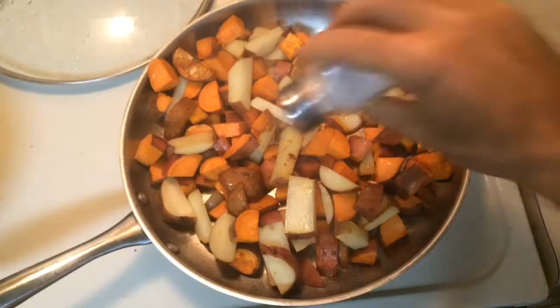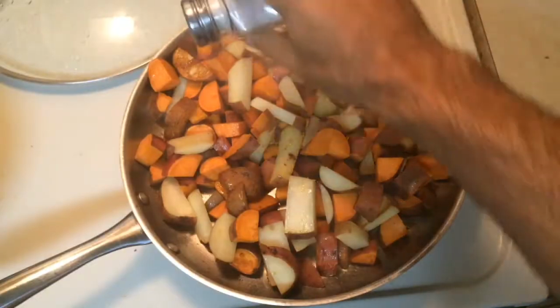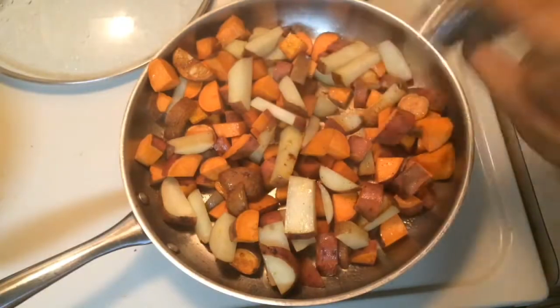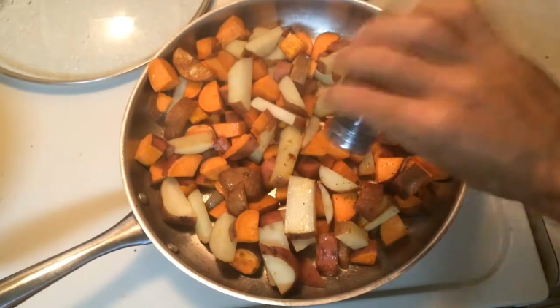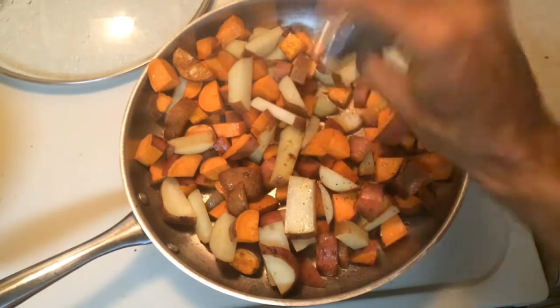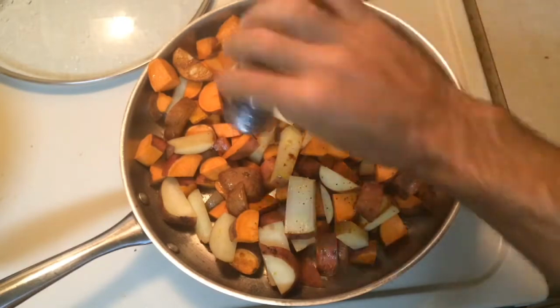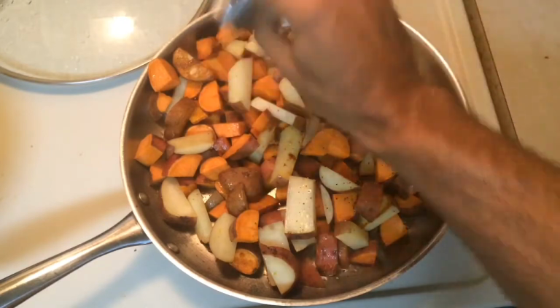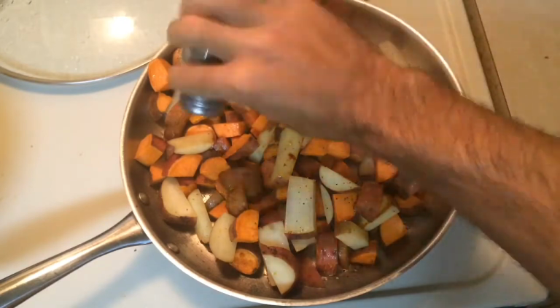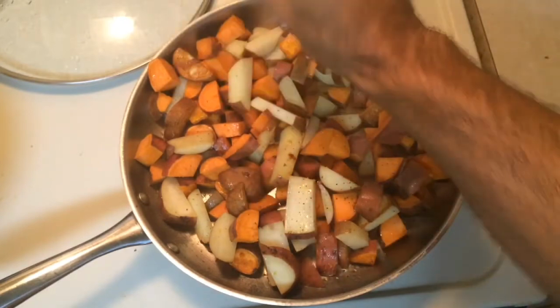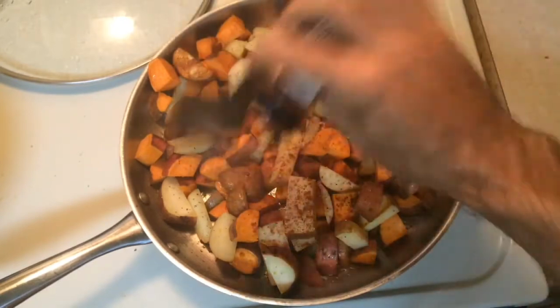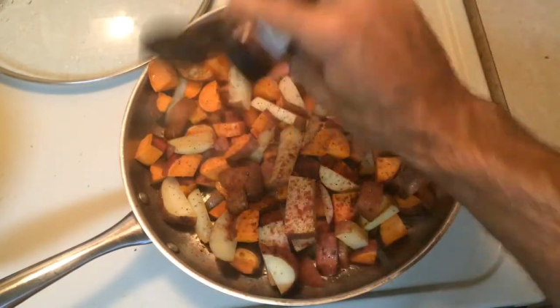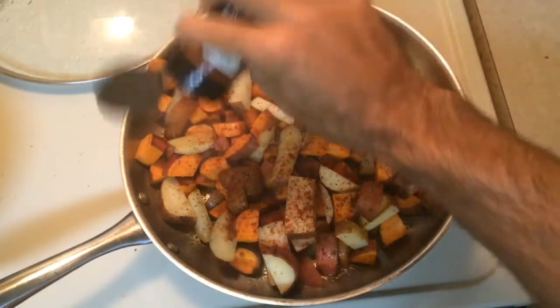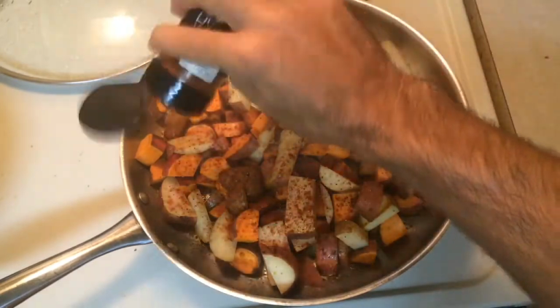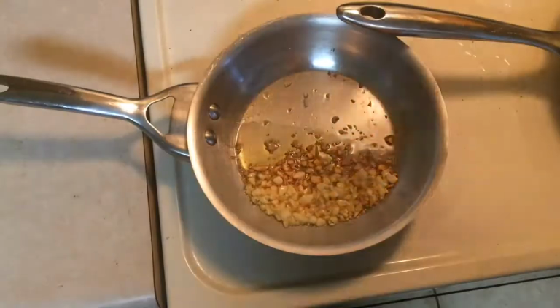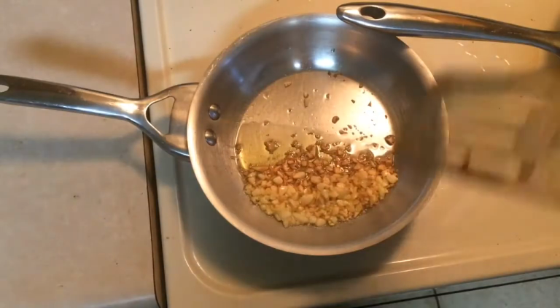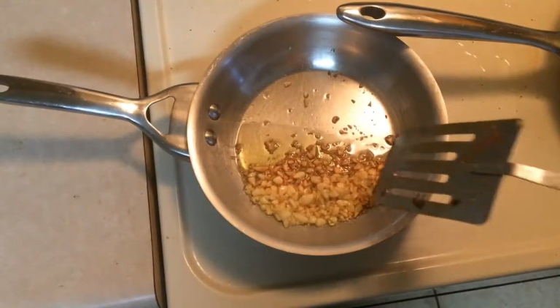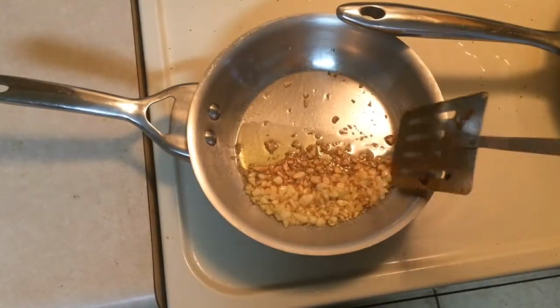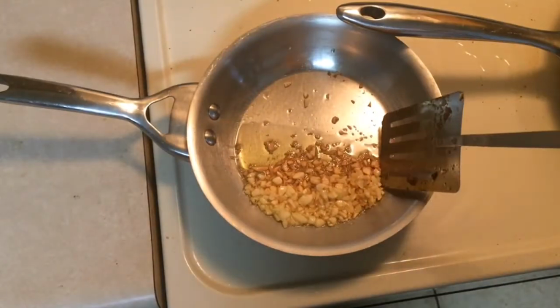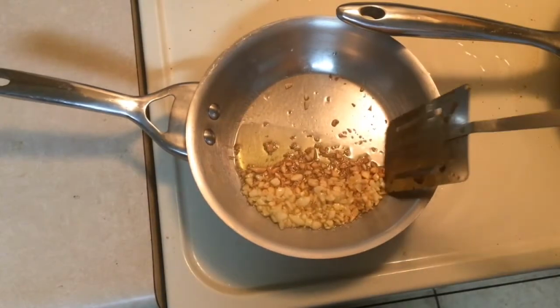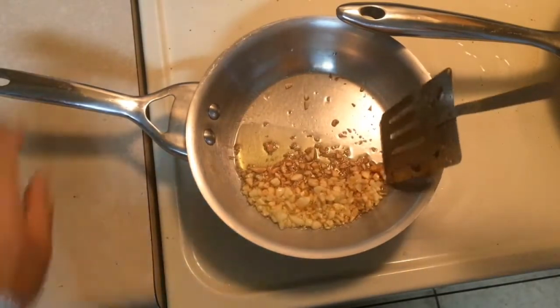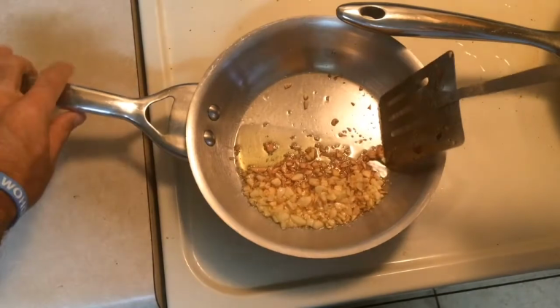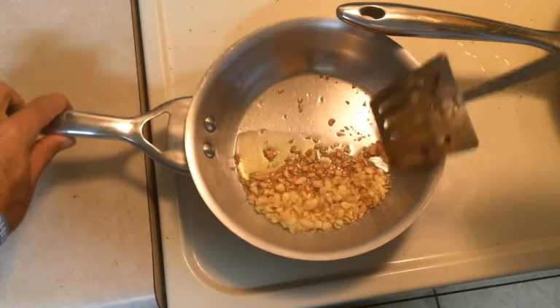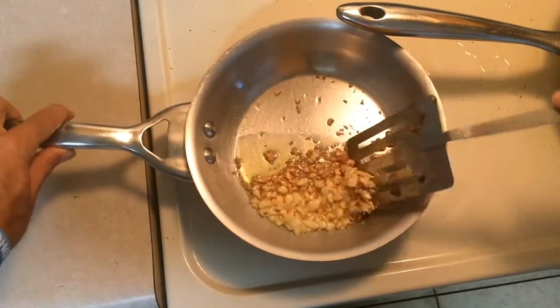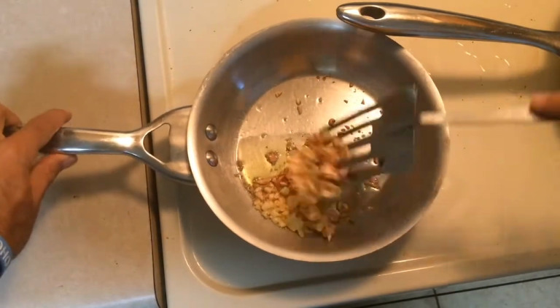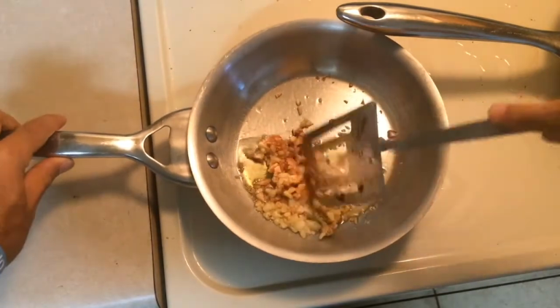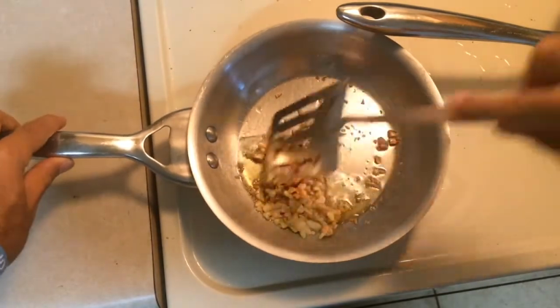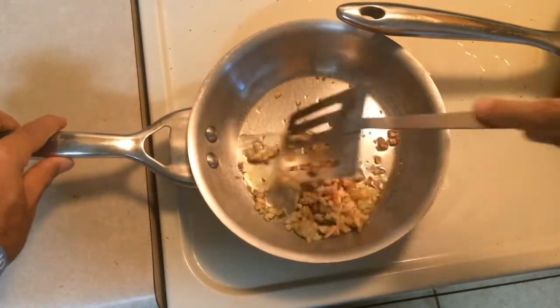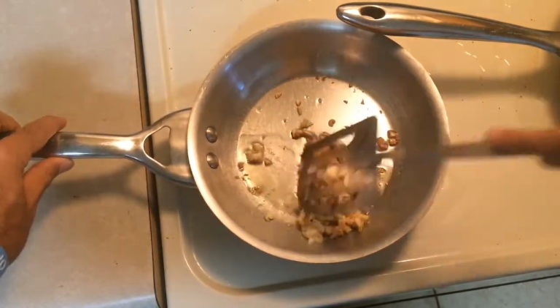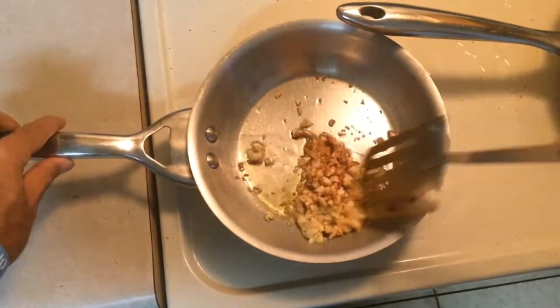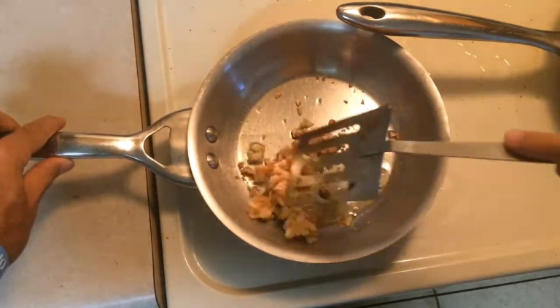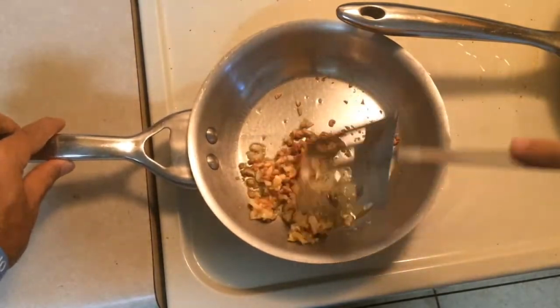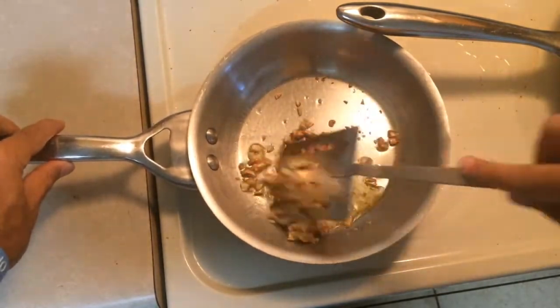Add some salt, some pepper, some of that smoked paprika. Ooh, look at that — golden goodness. Yes. That's when you know it's ready.